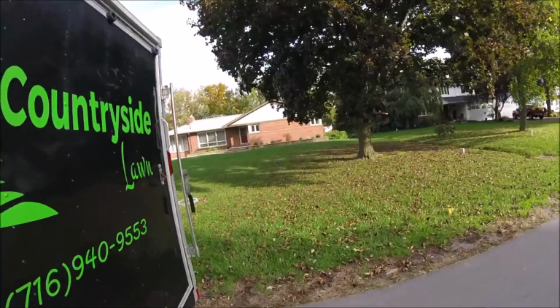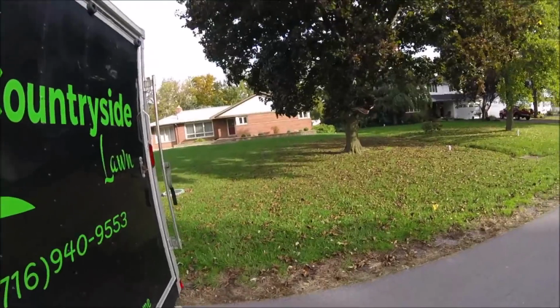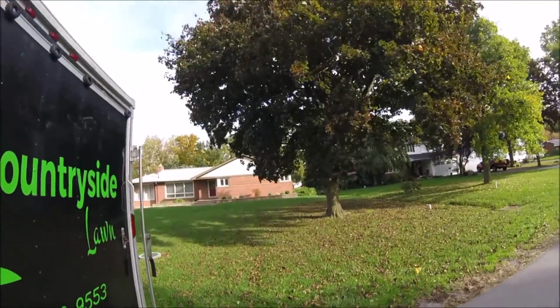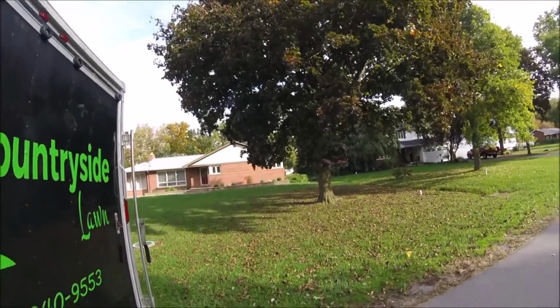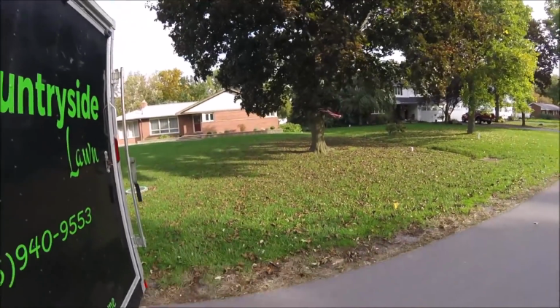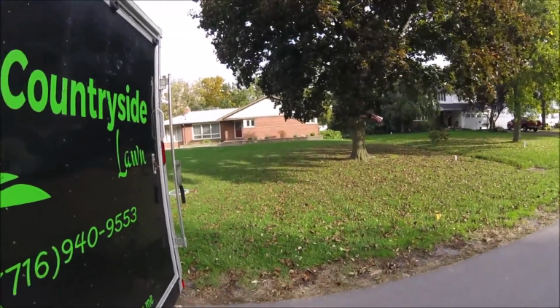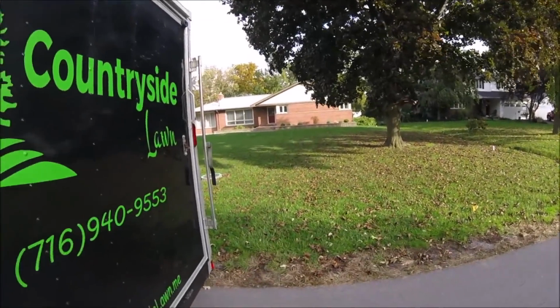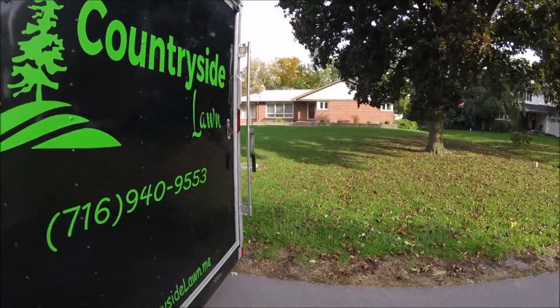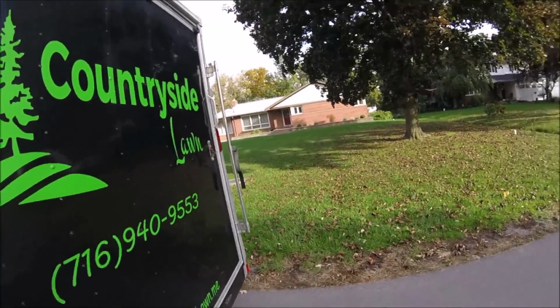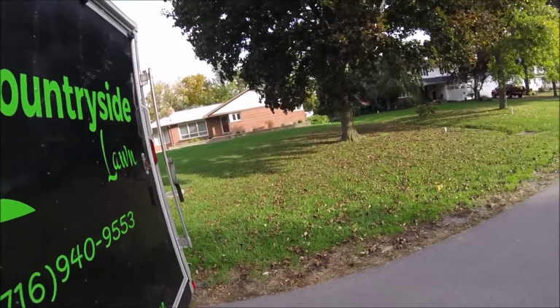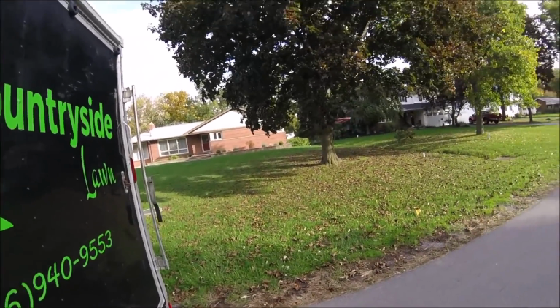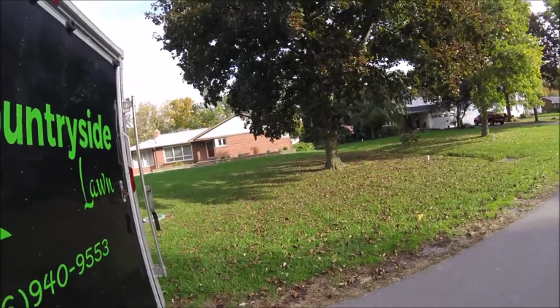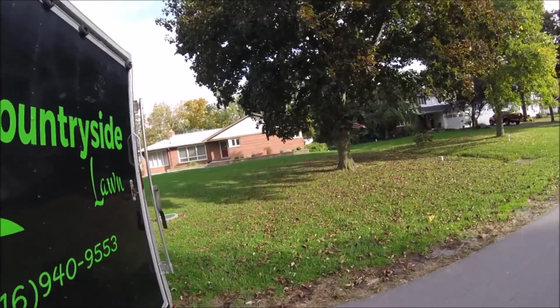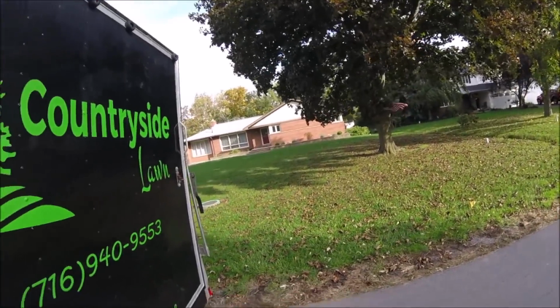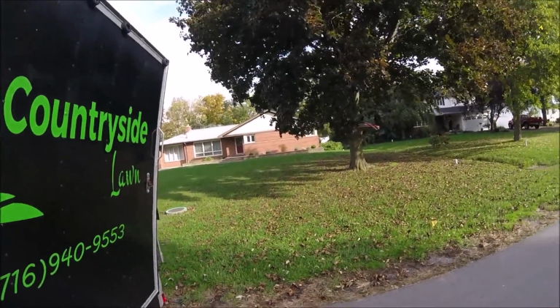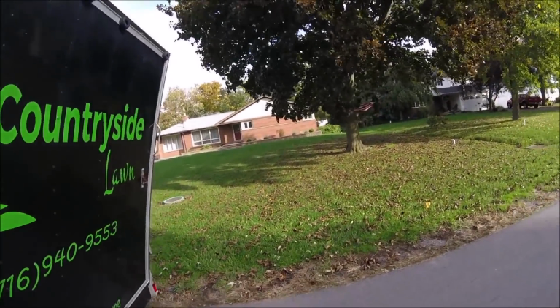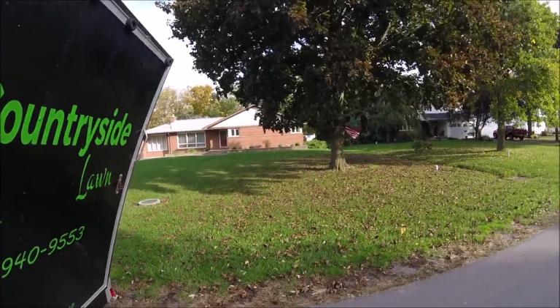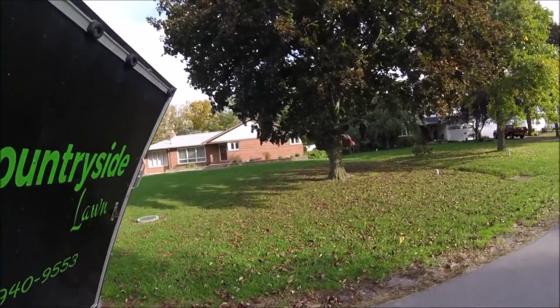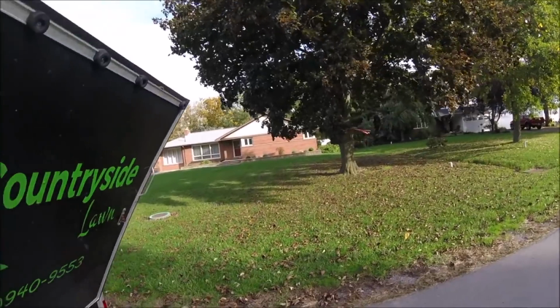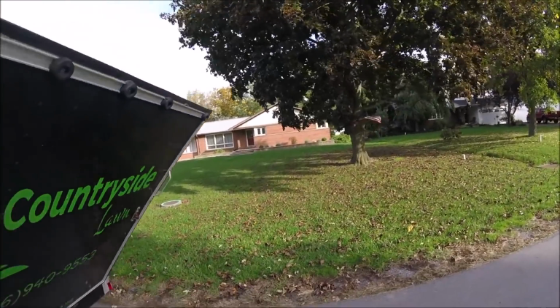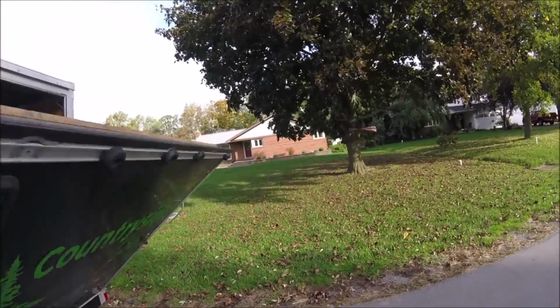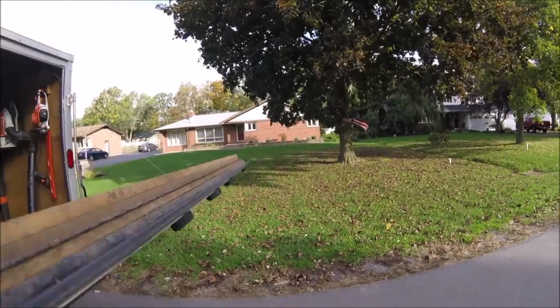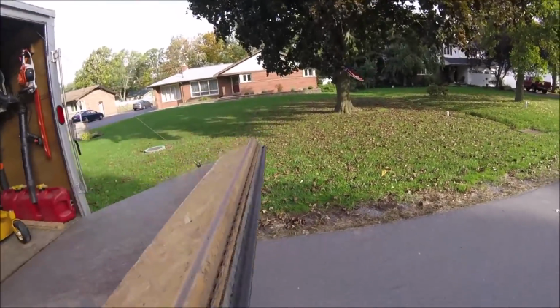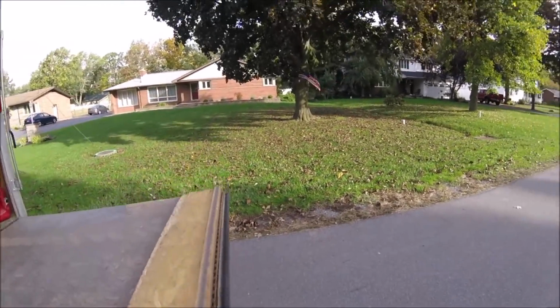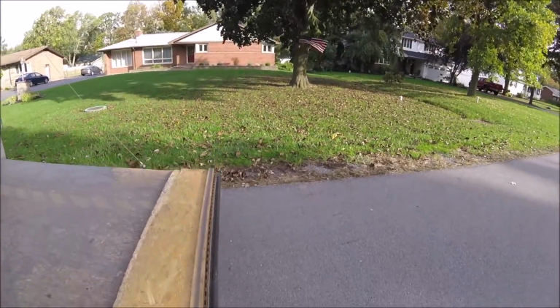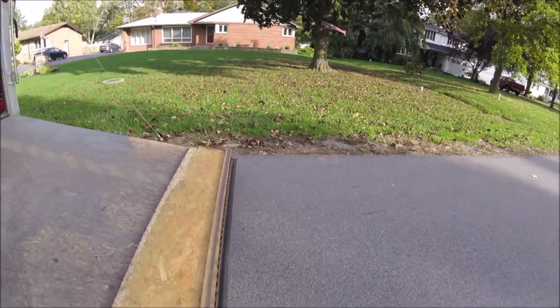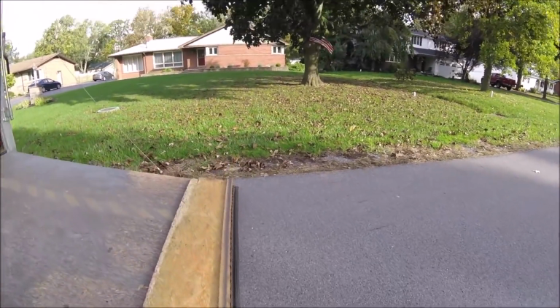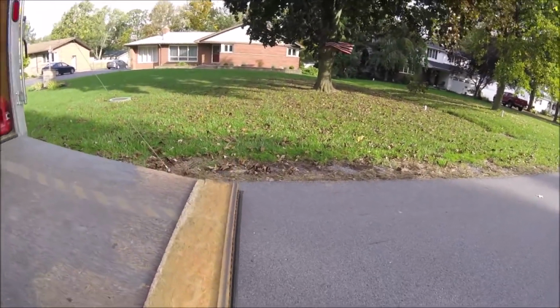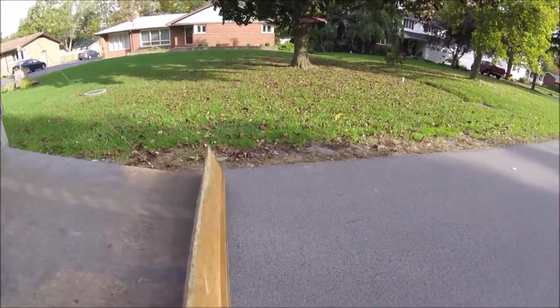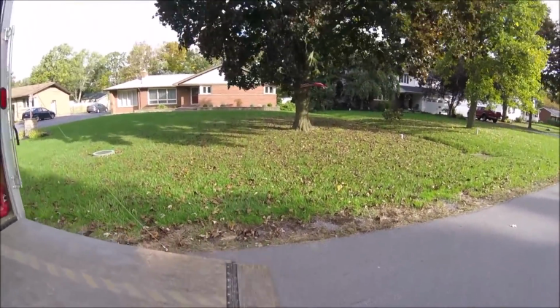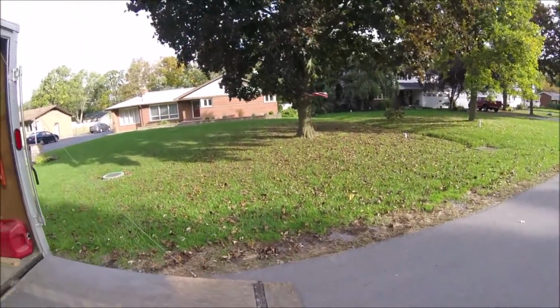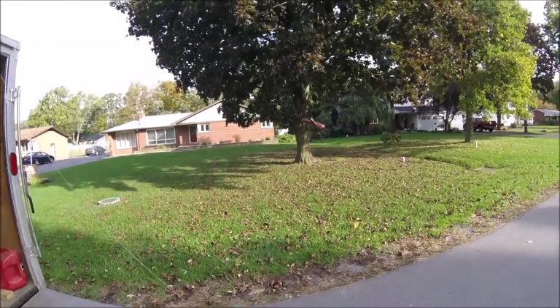Leaves are starting to fall. I've had a few yards like this, some of them much worse, but they're starting to come down.